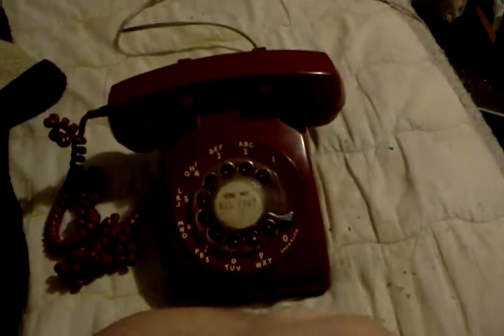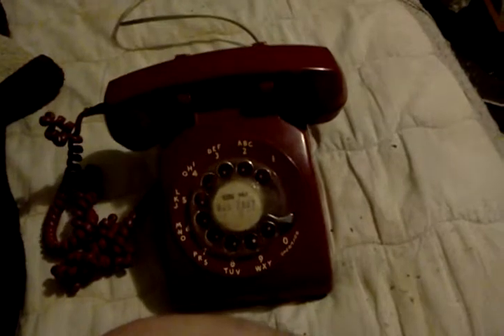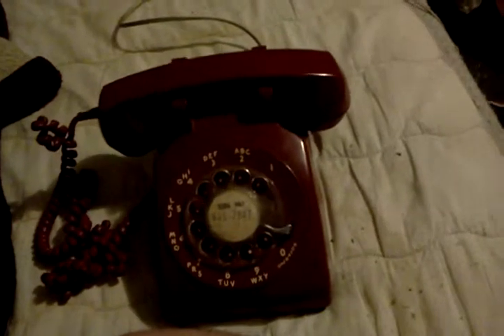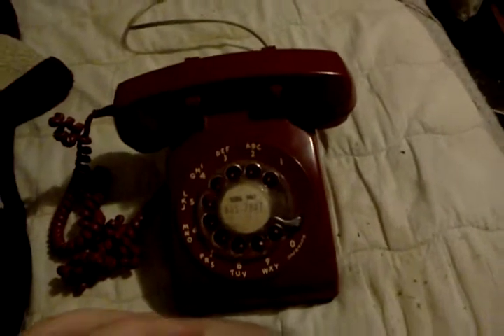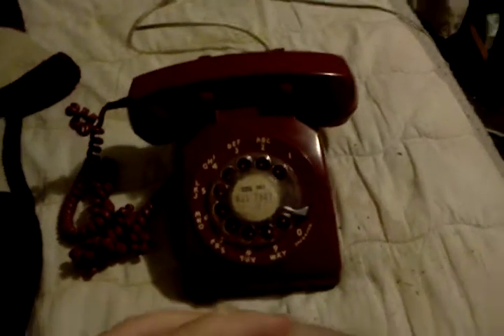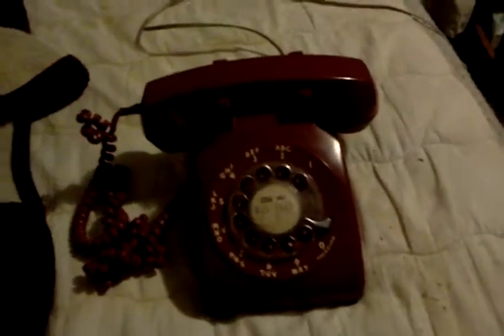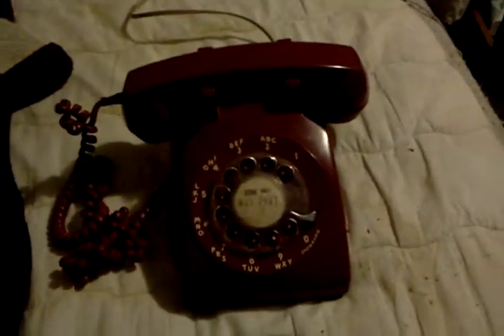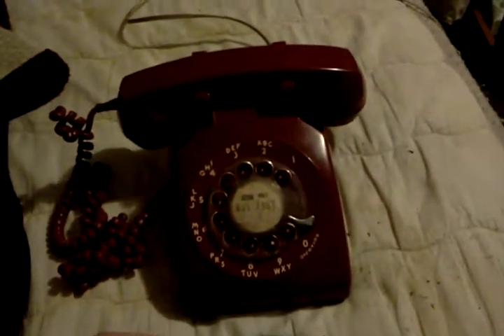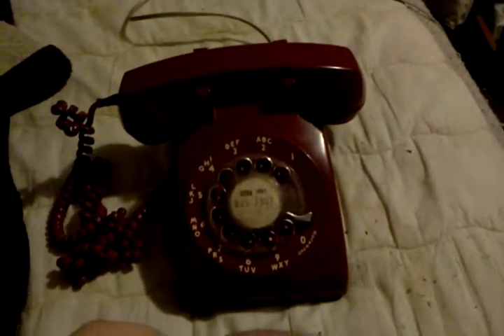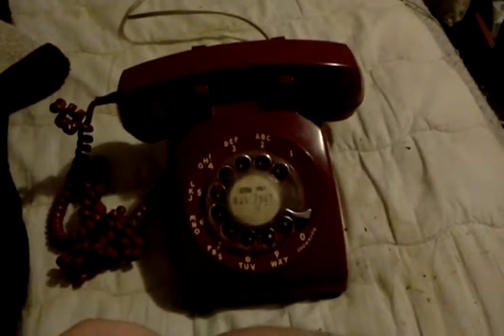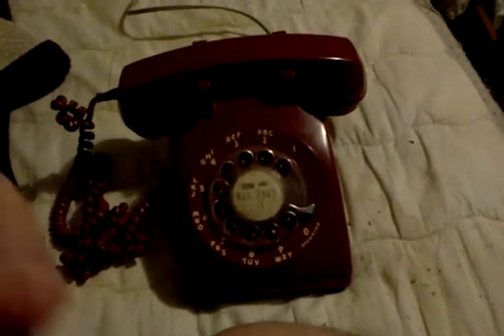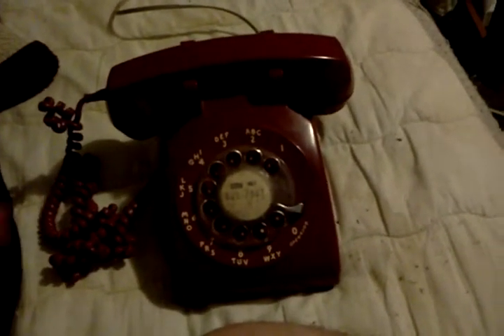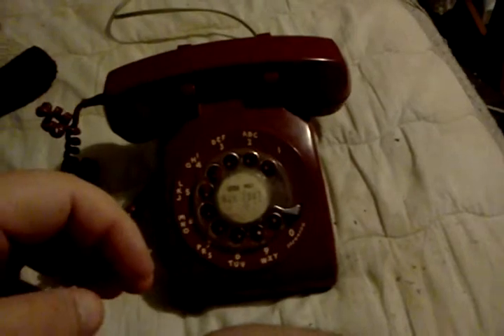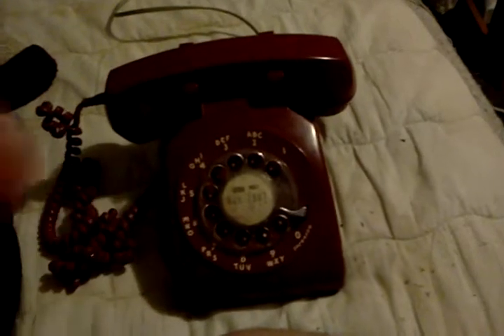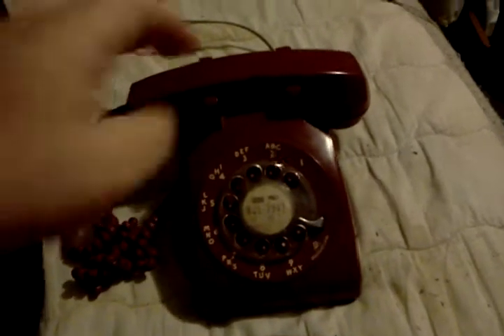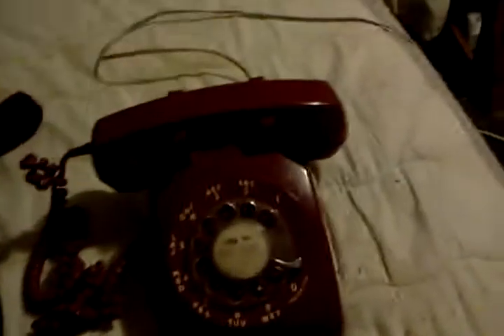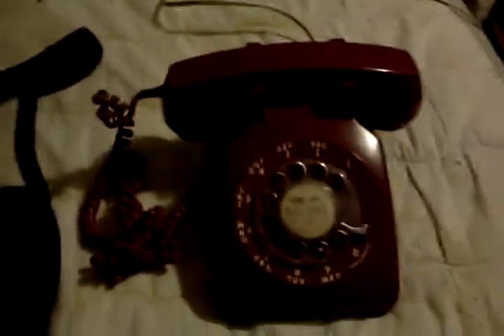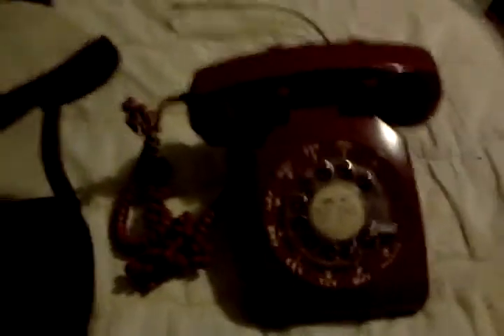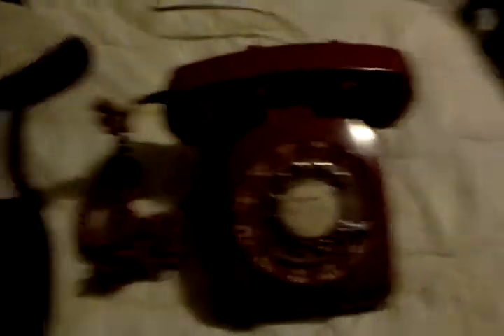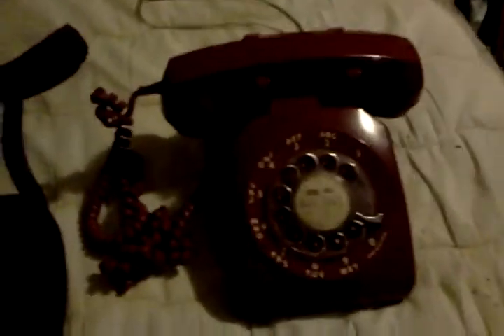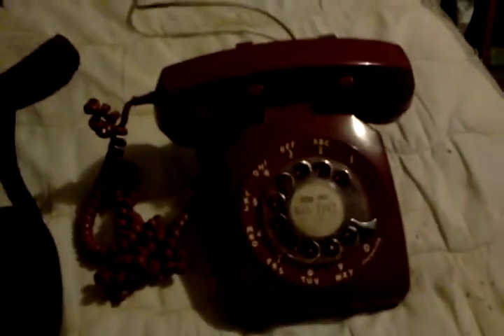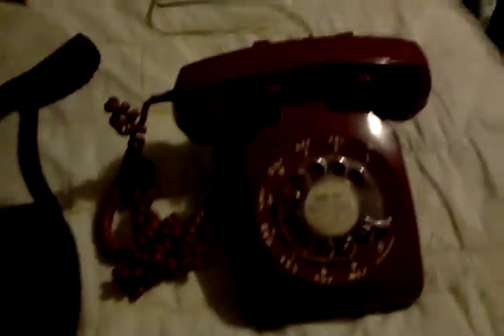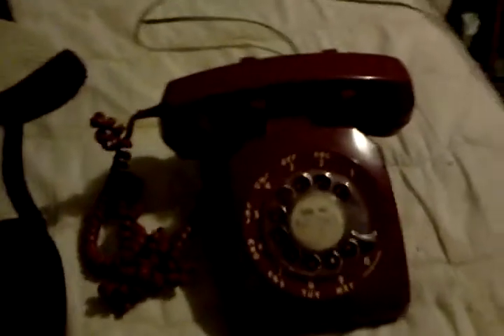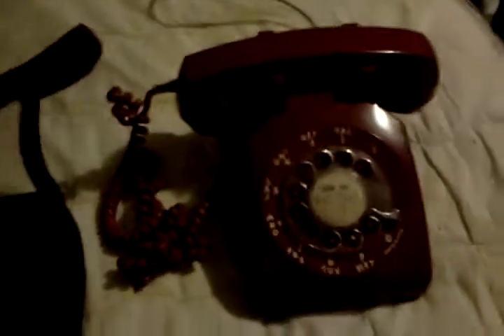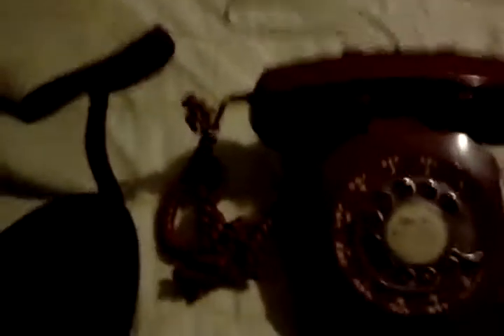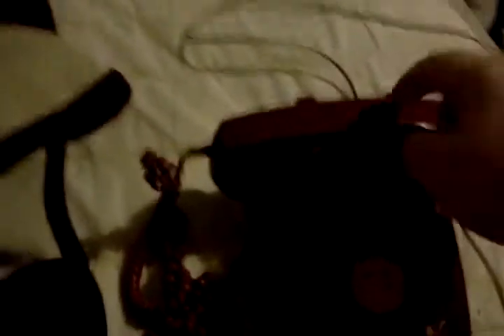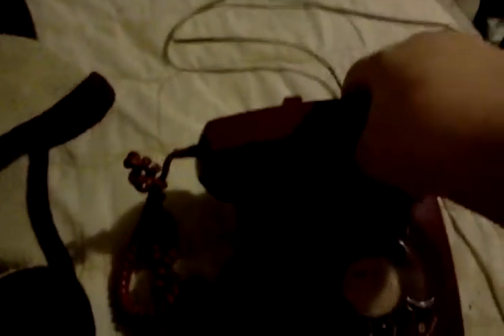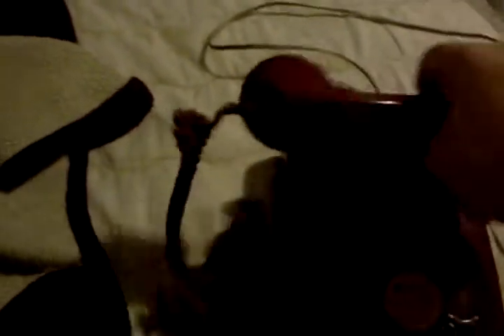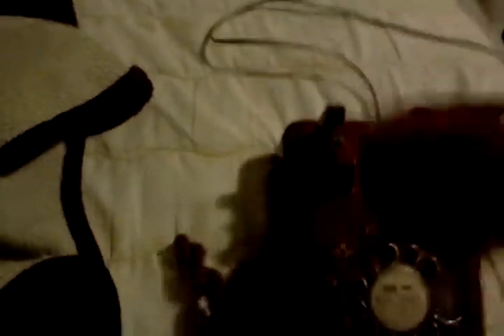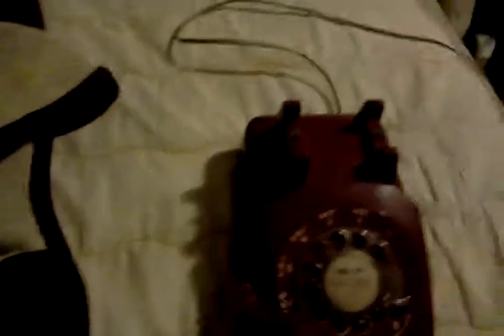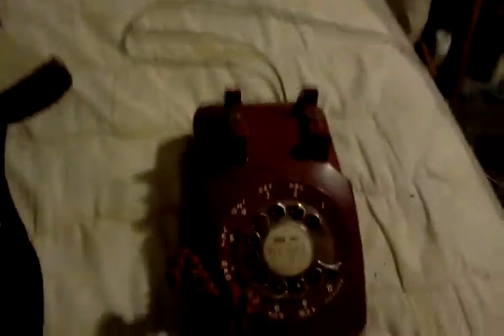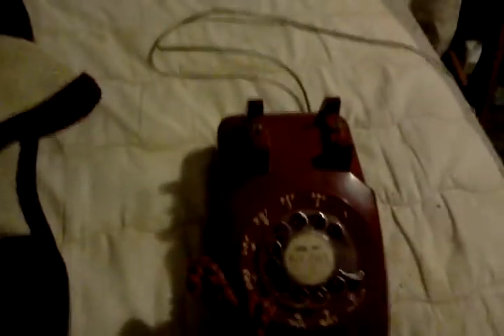That's how the rotary phone works. And I can let you listen to the dial tone — how the dial tone sounds like. It sounds like this.